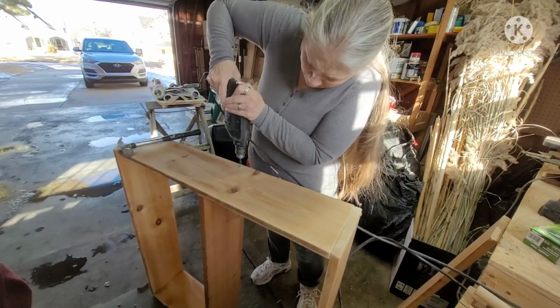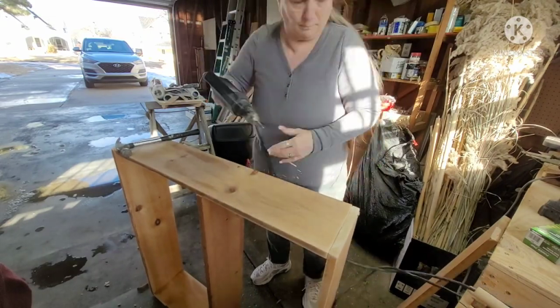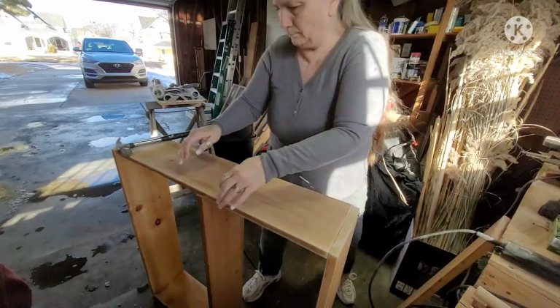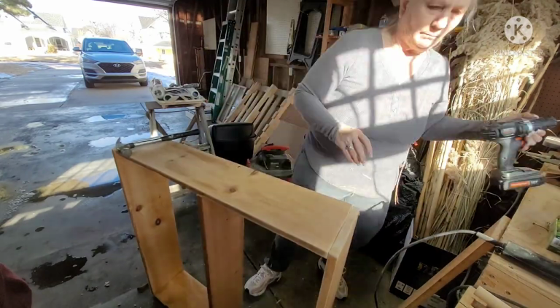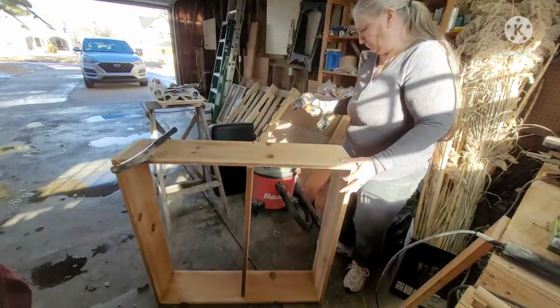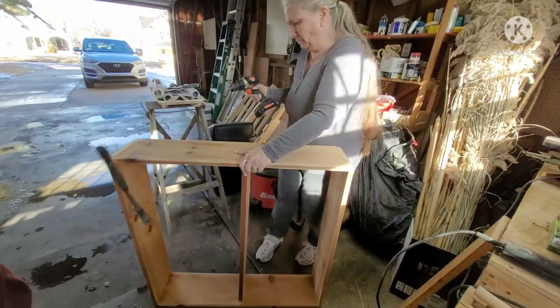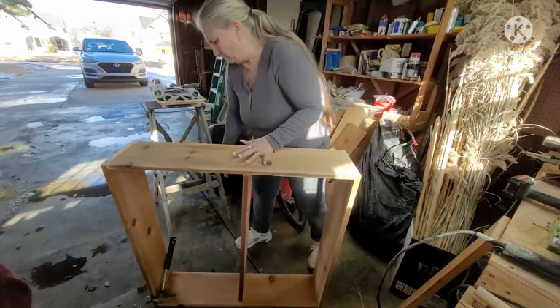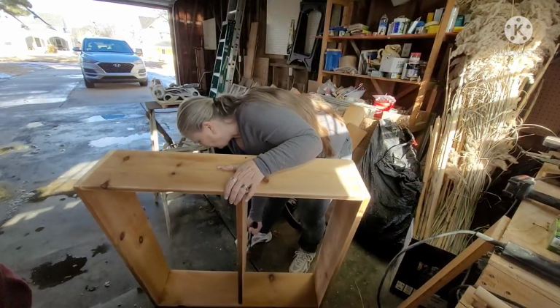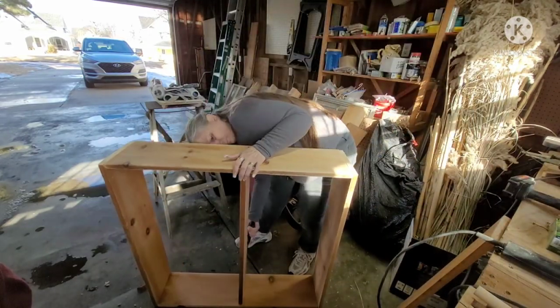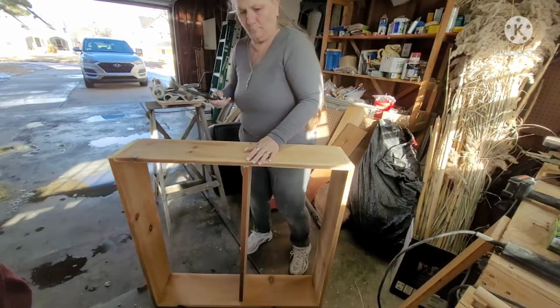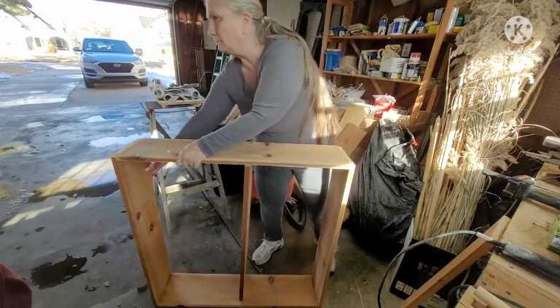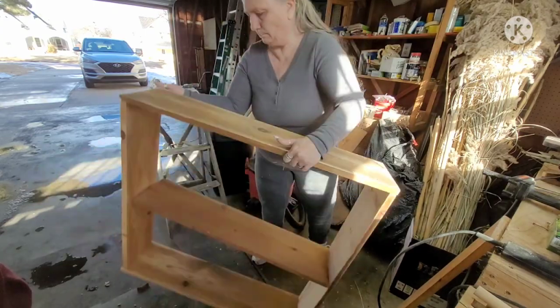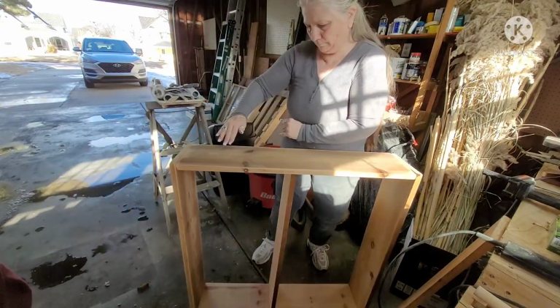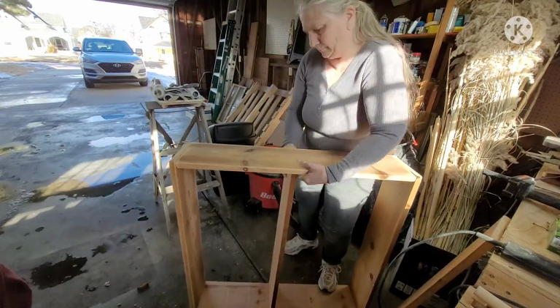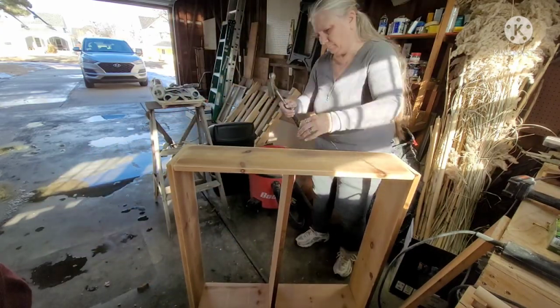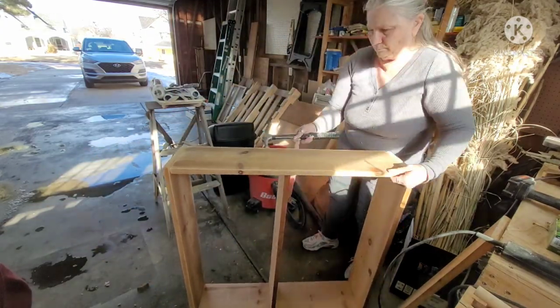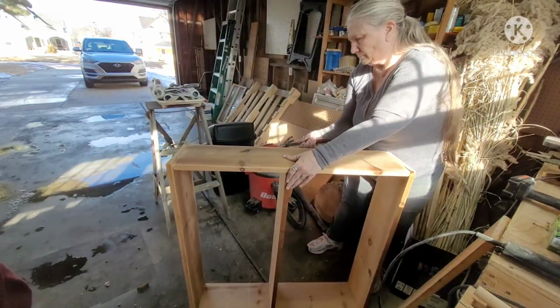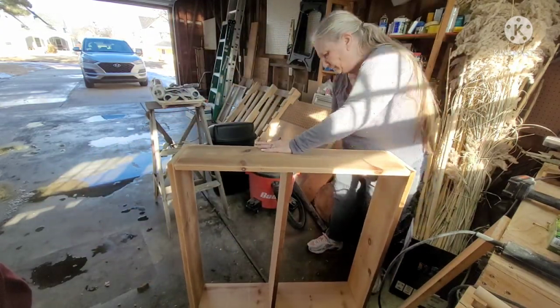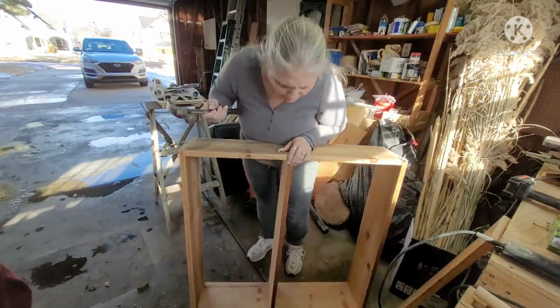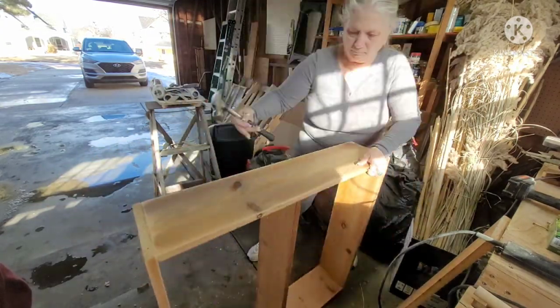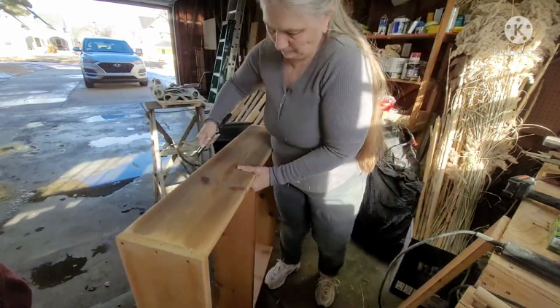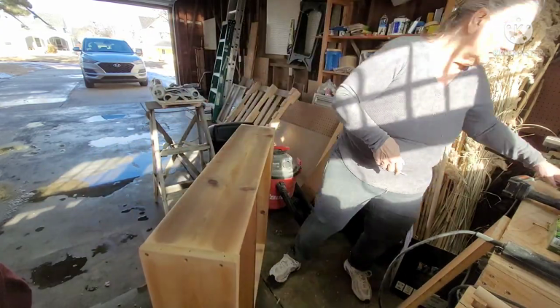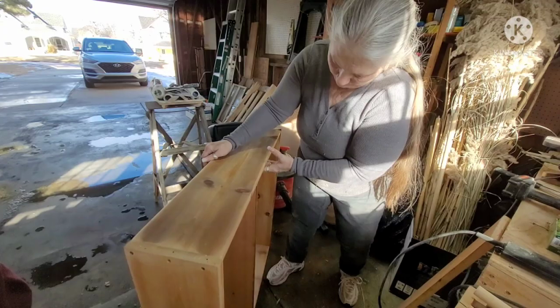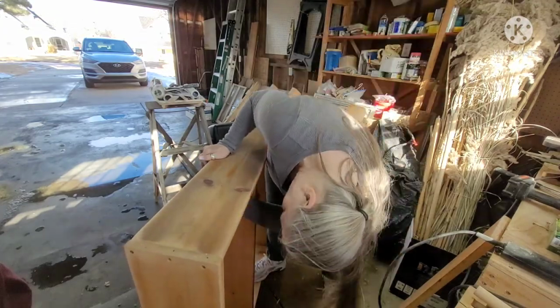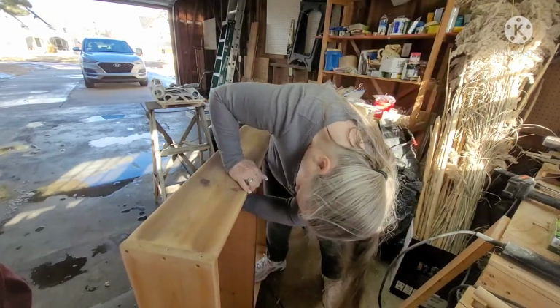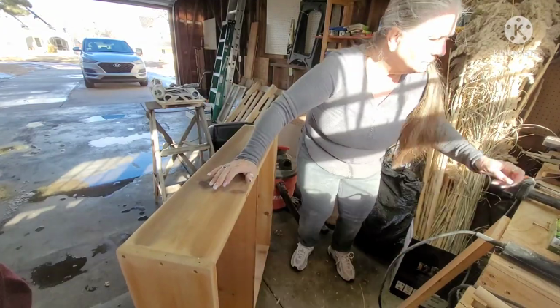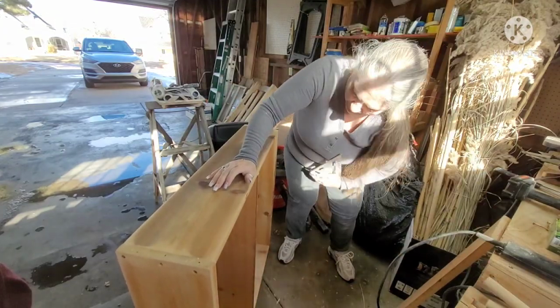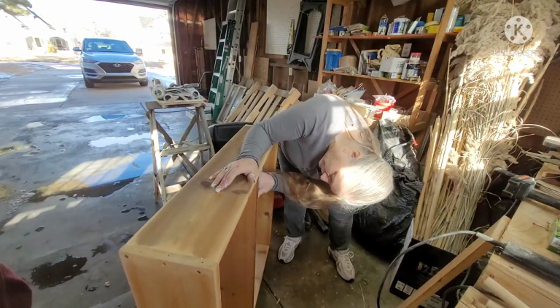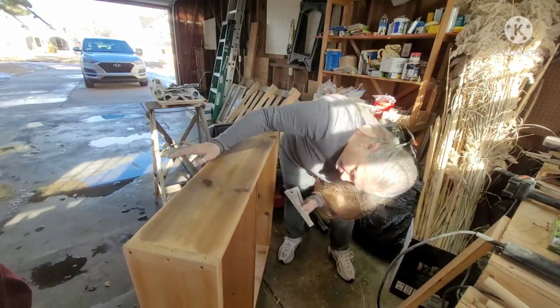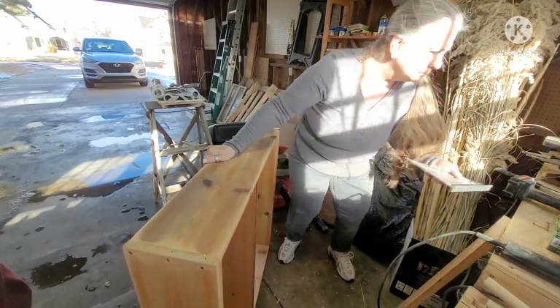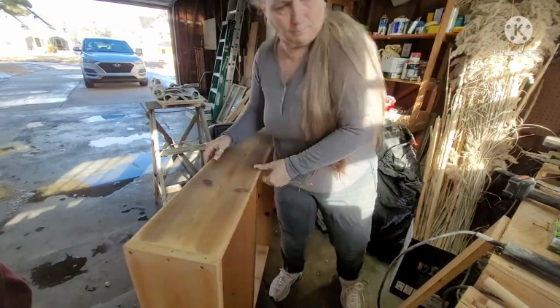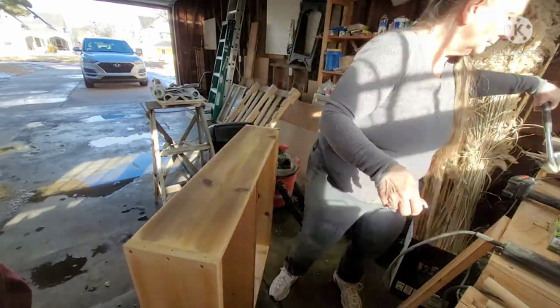I'm just driving the pilot holes to make sure. It didn't want to stay where I wanted it so I had to force it, but I got it all done.